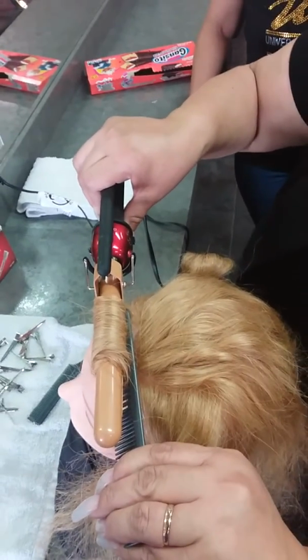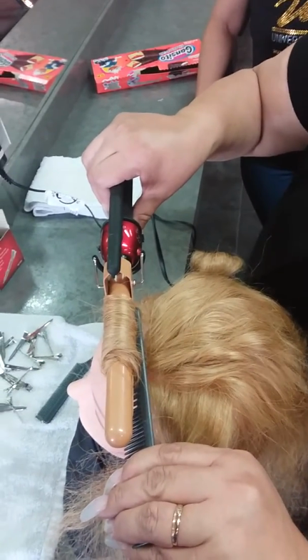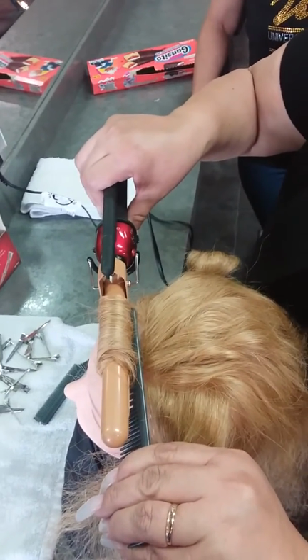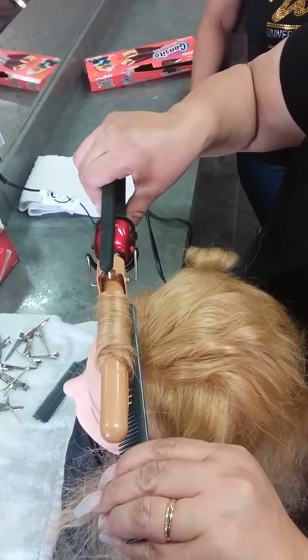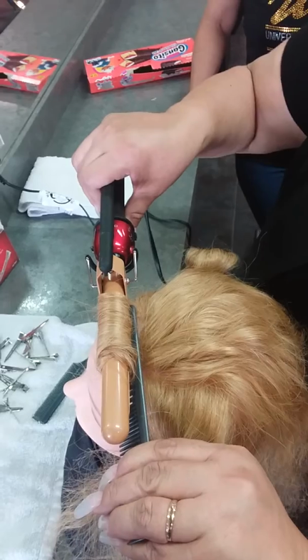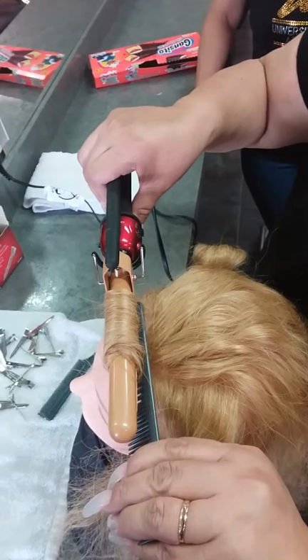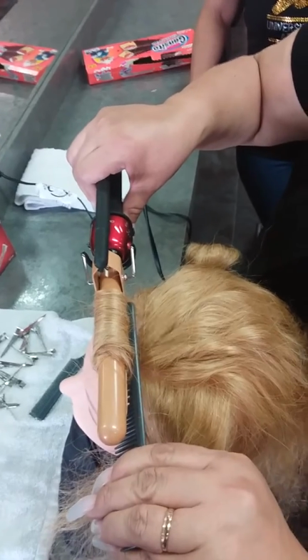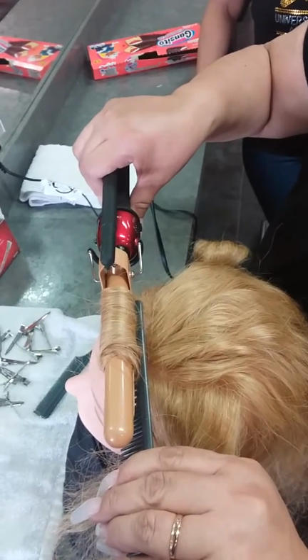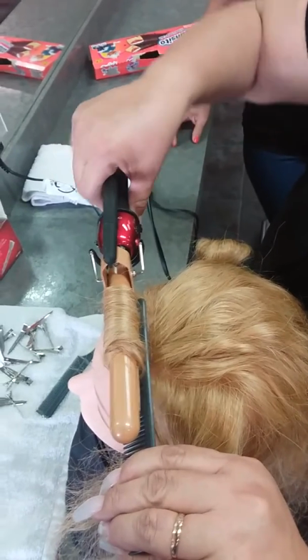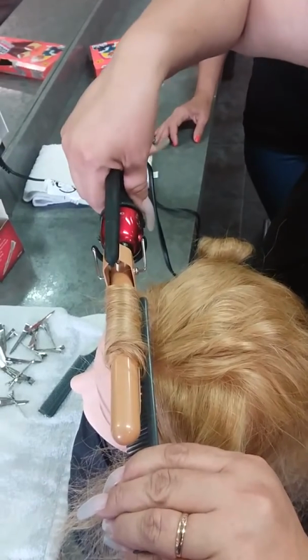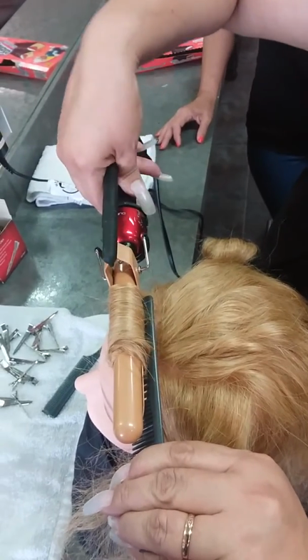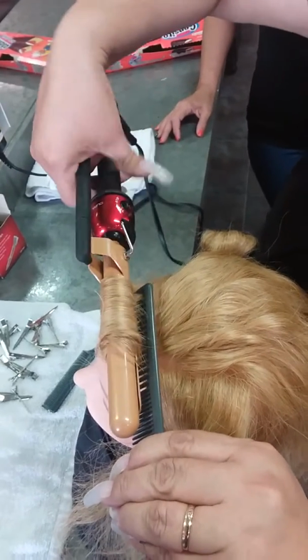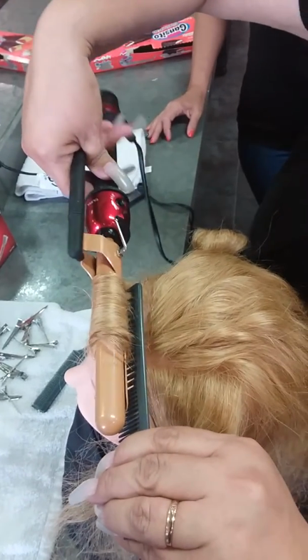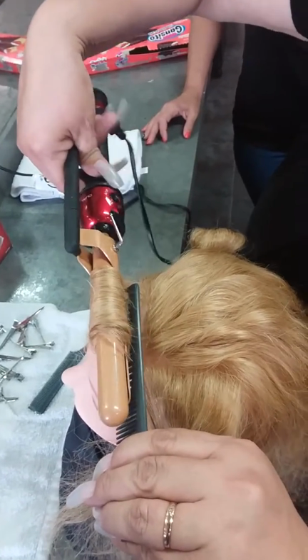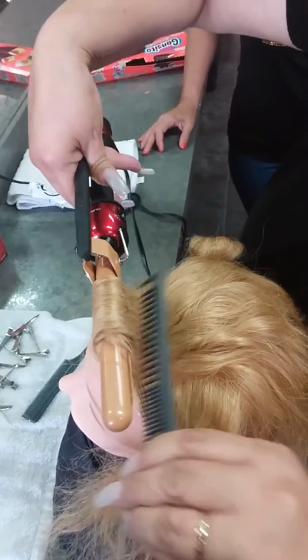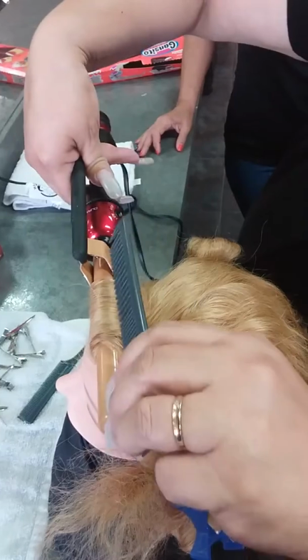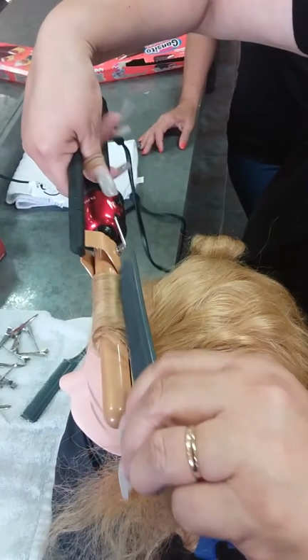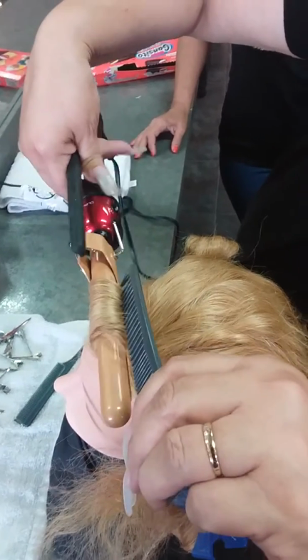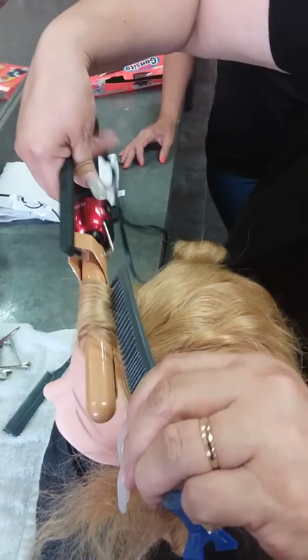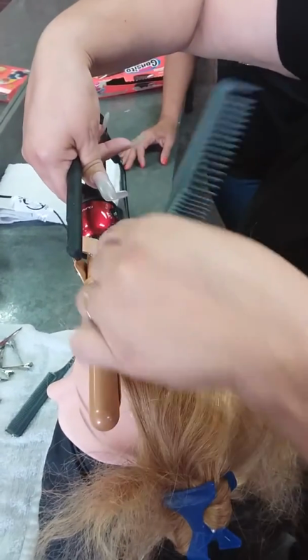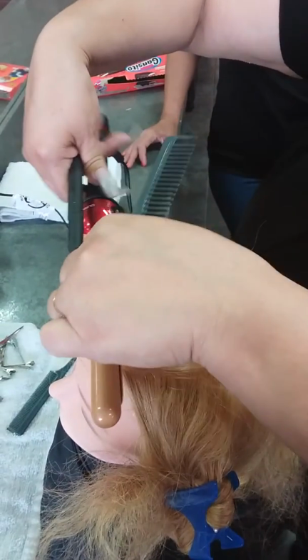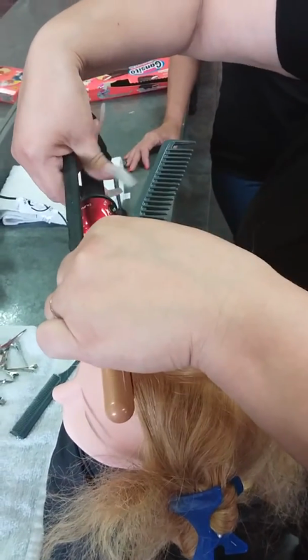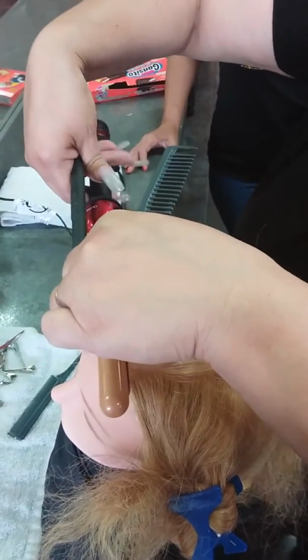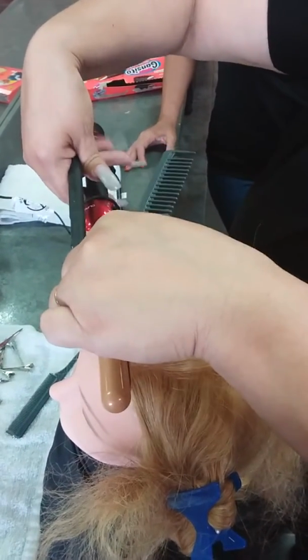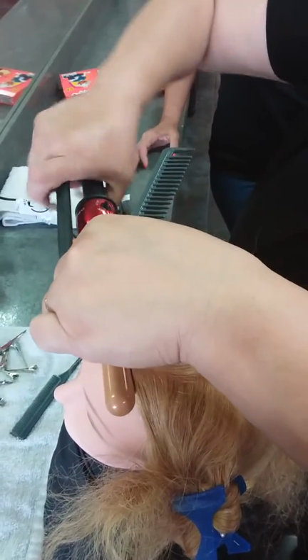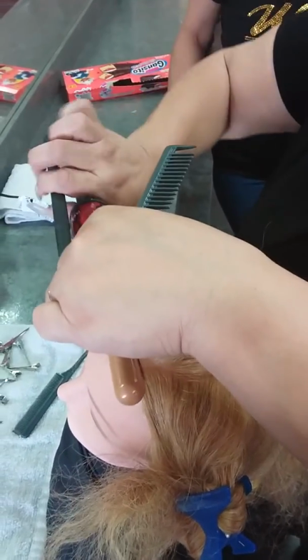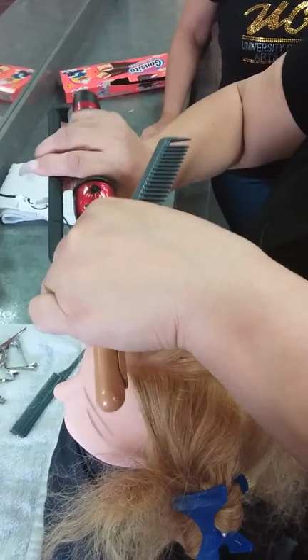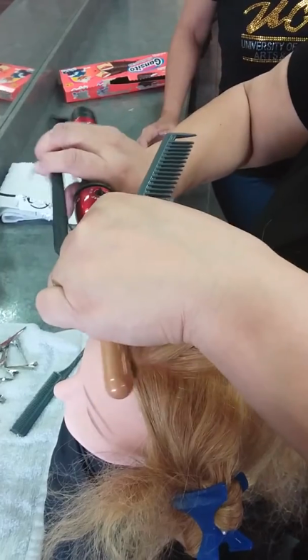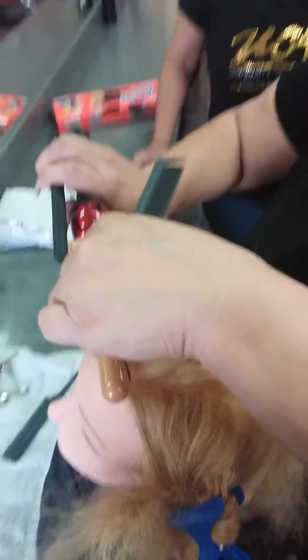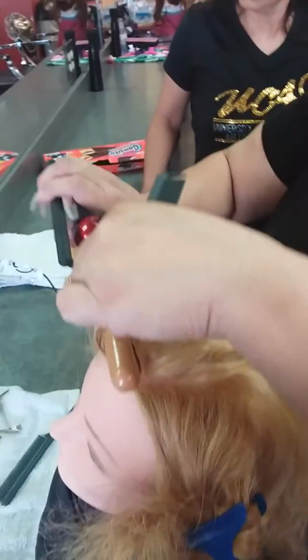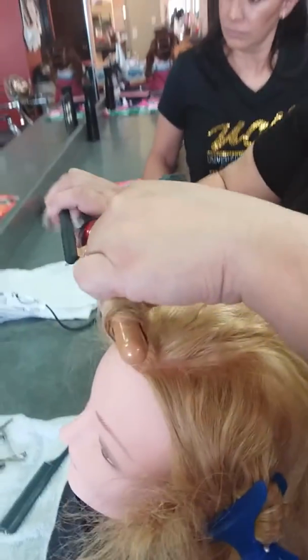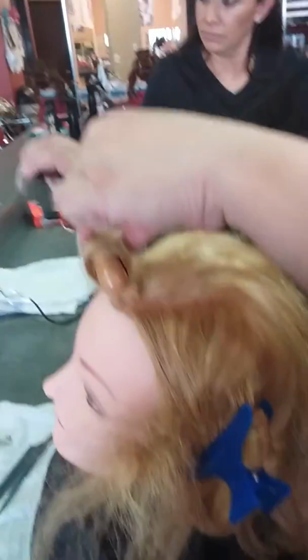Count like three seconds — one, two, three — then open, releasing it.